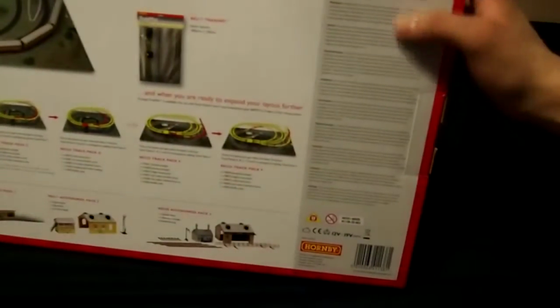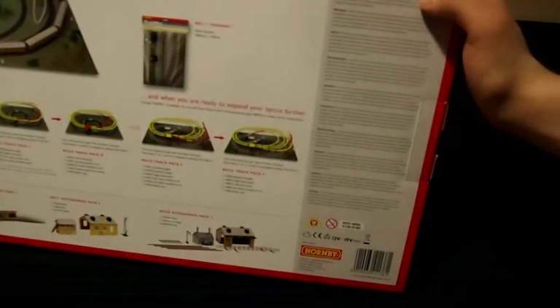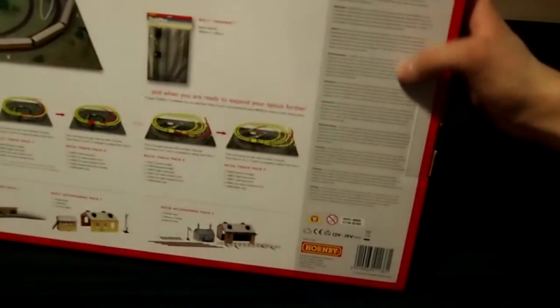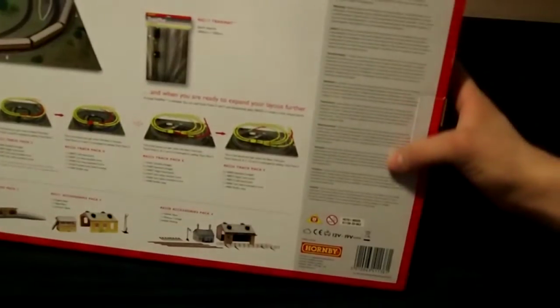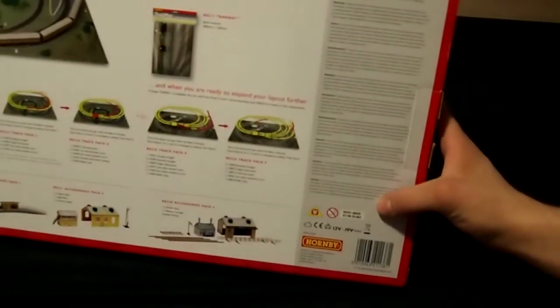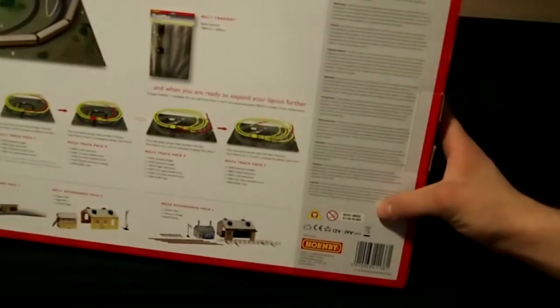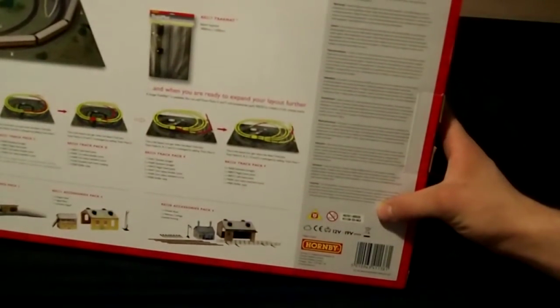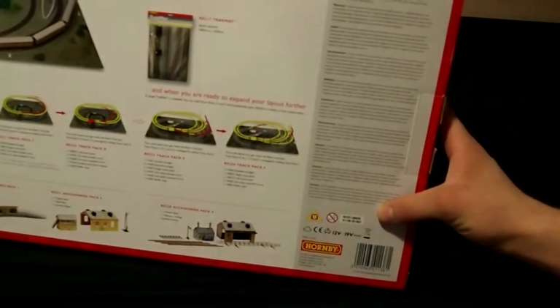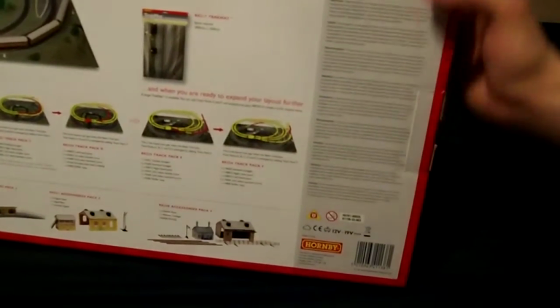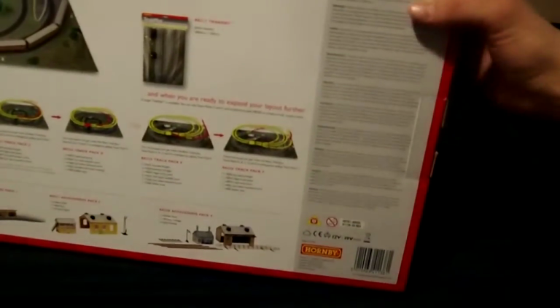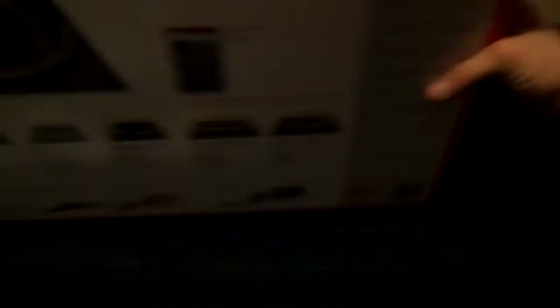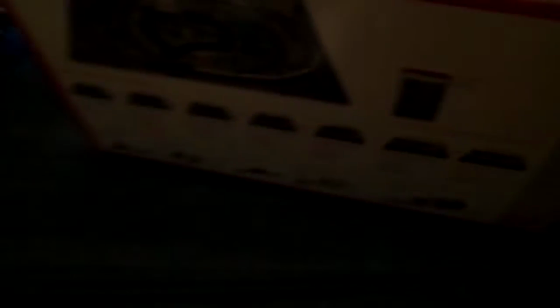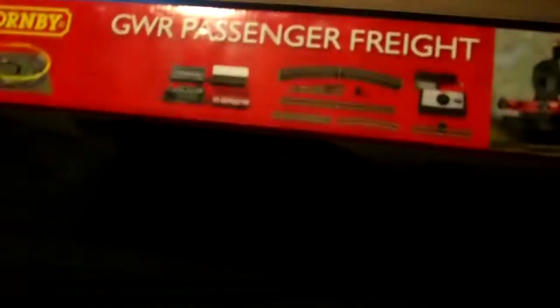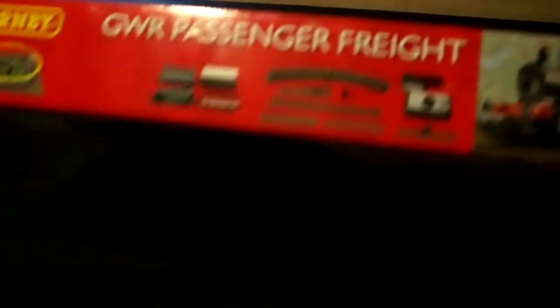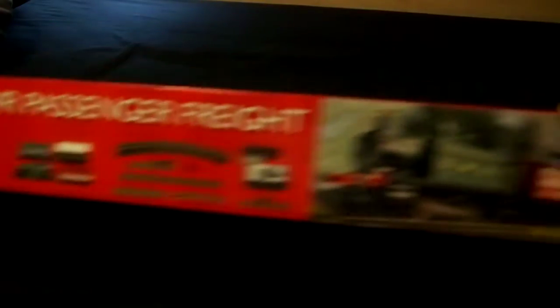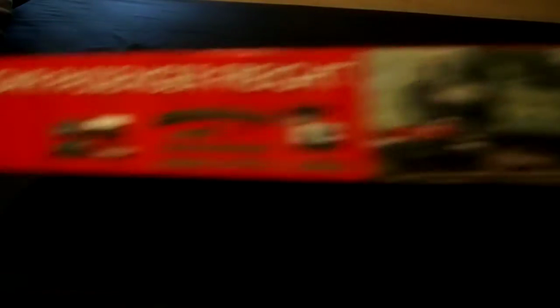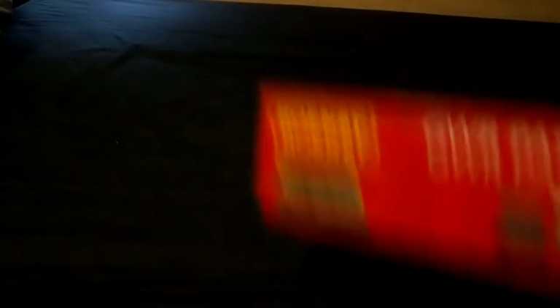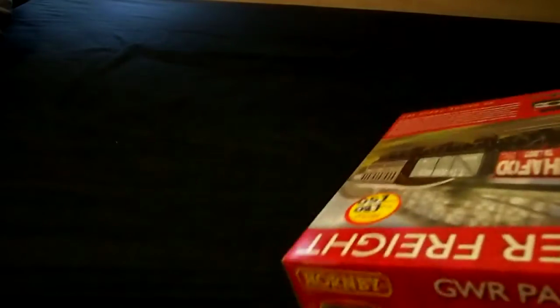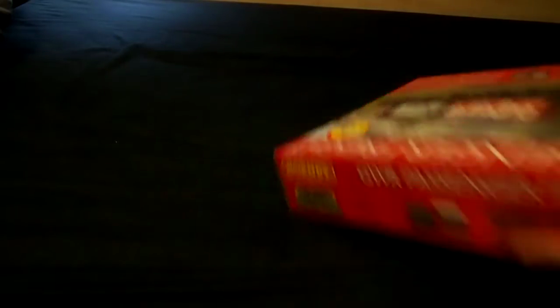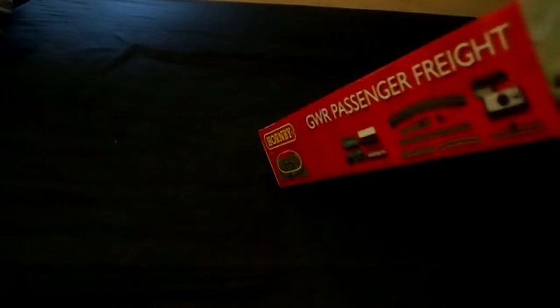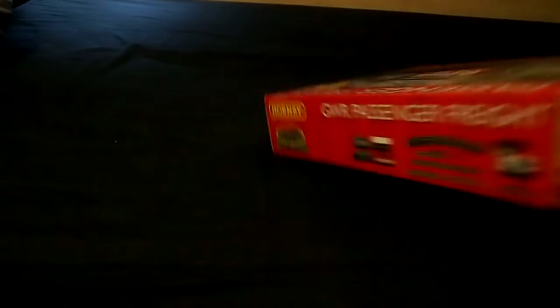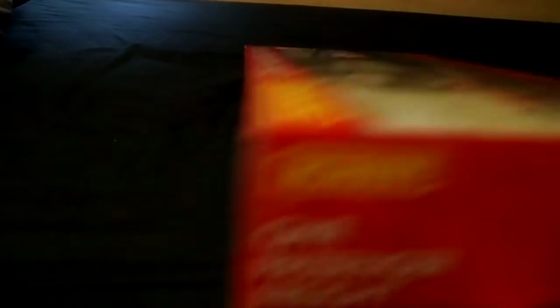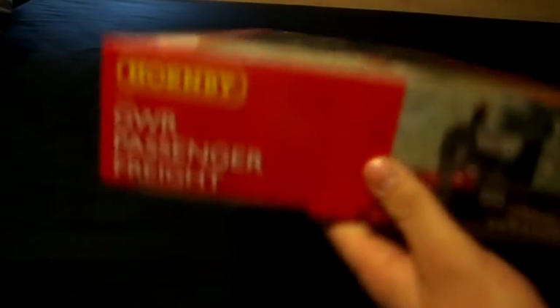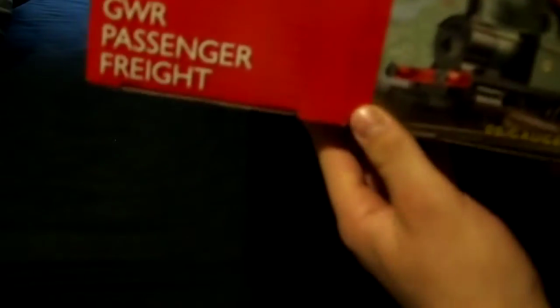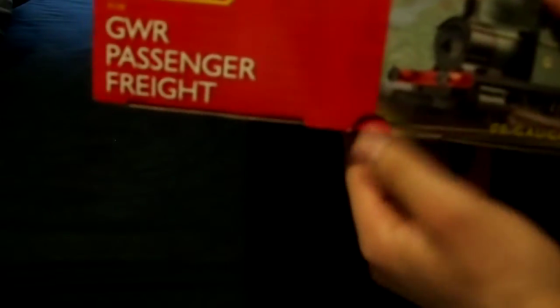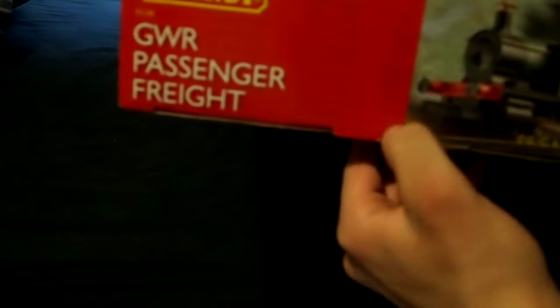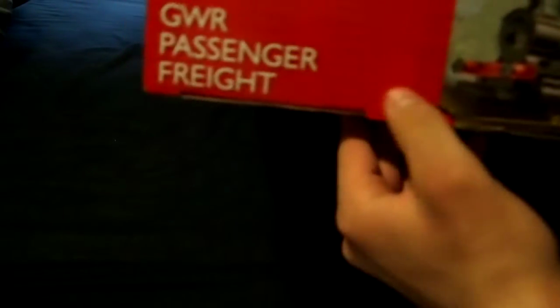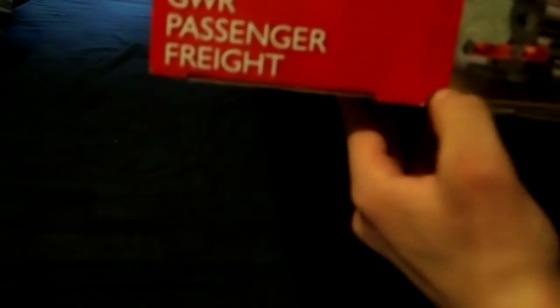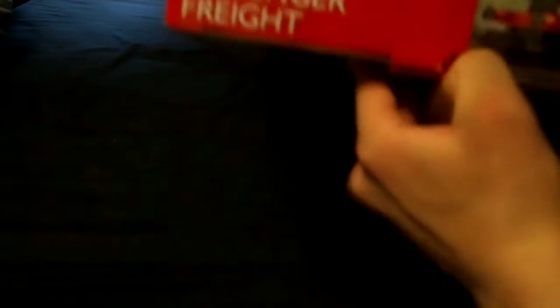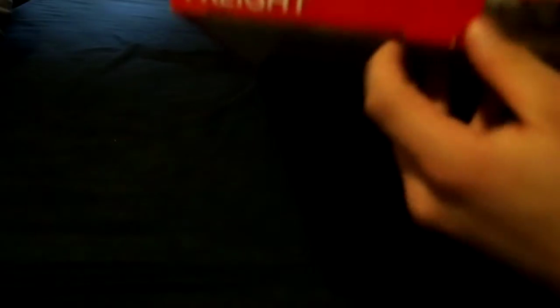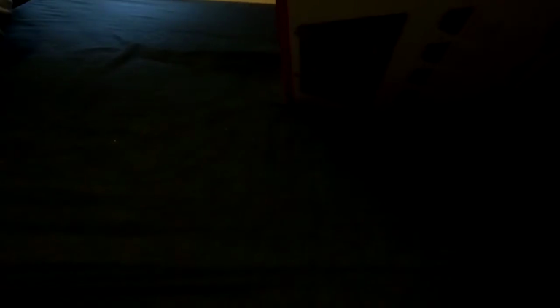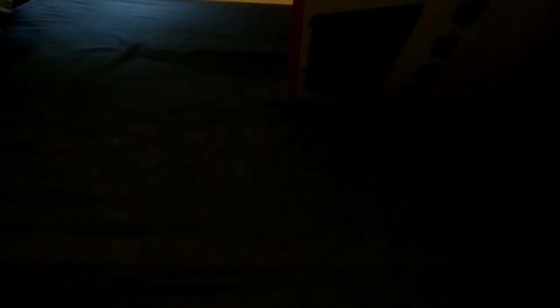There are warnings in many different languages, and just some more pictures on that side of the box. Opening up the flap on this side with some difficulty.